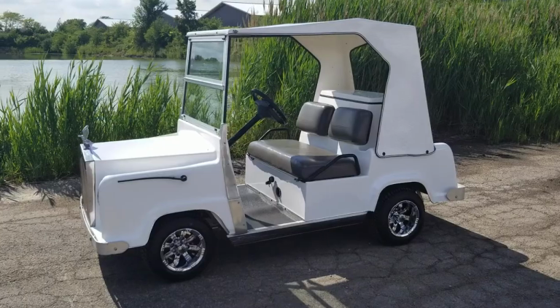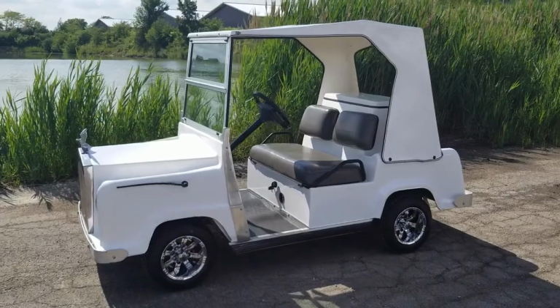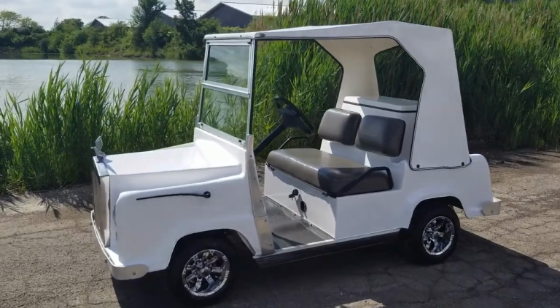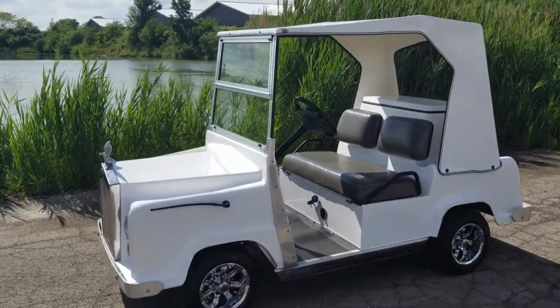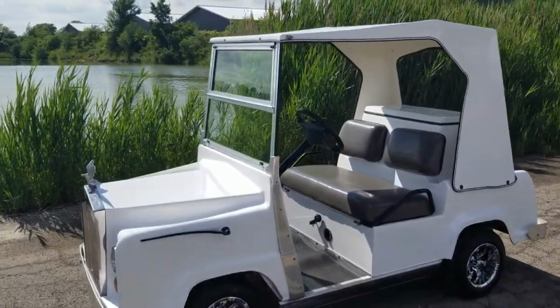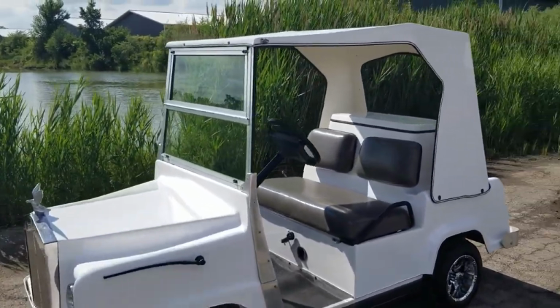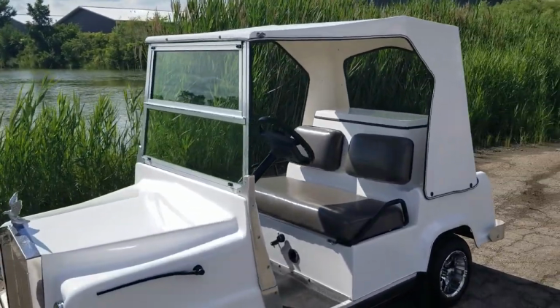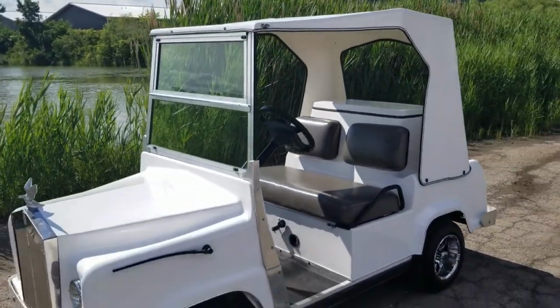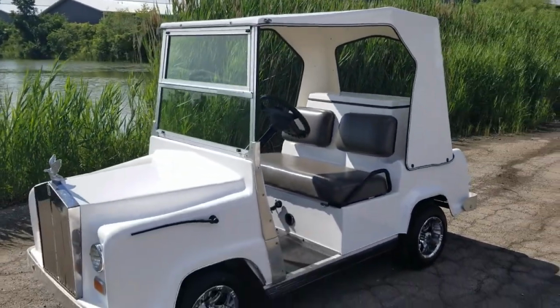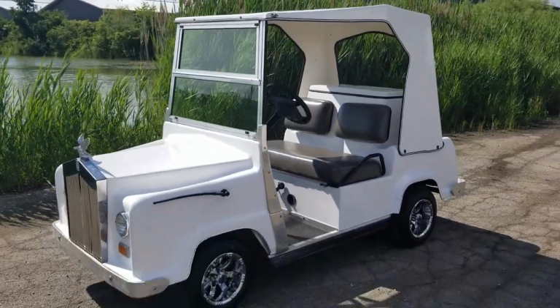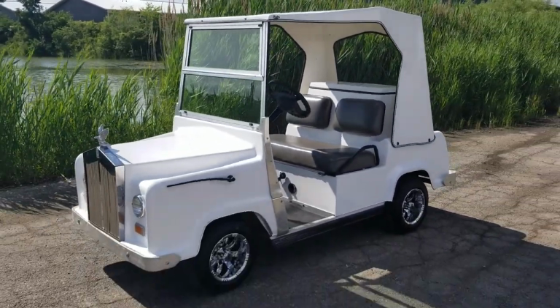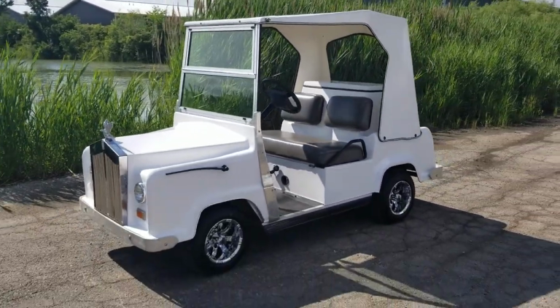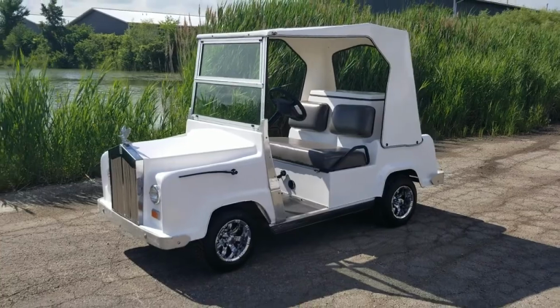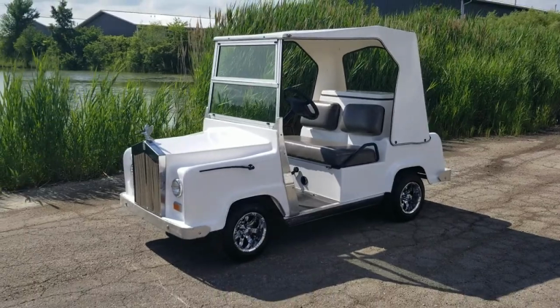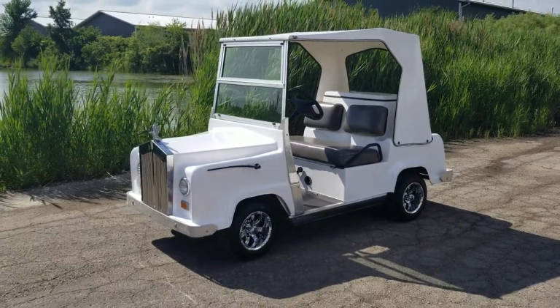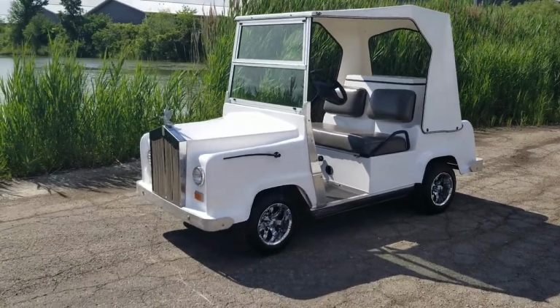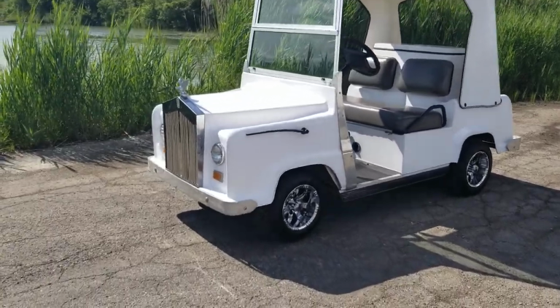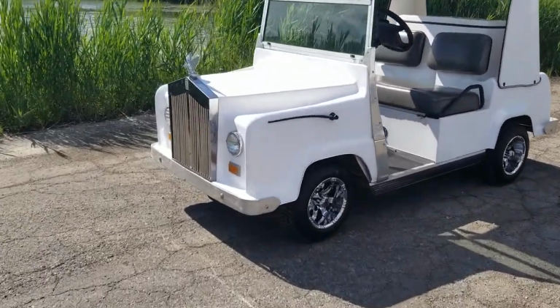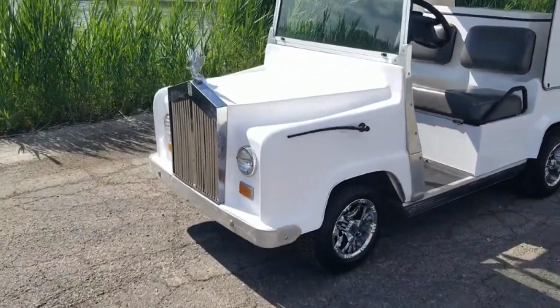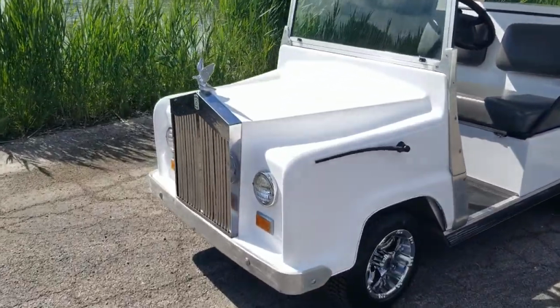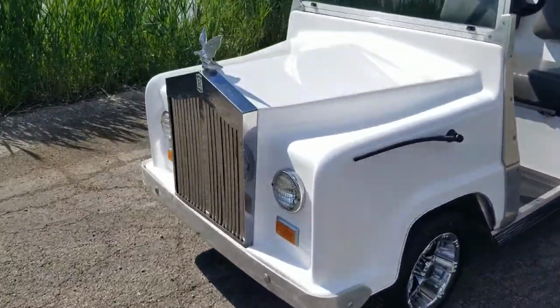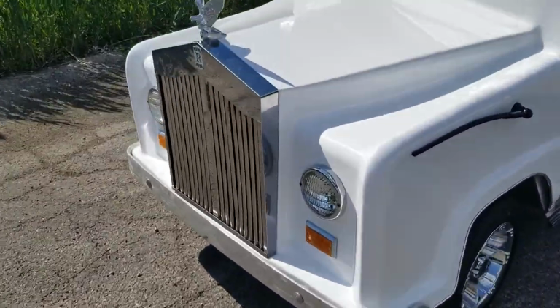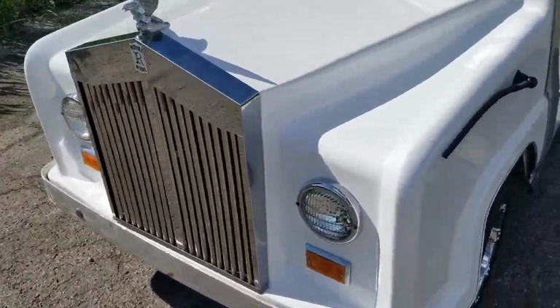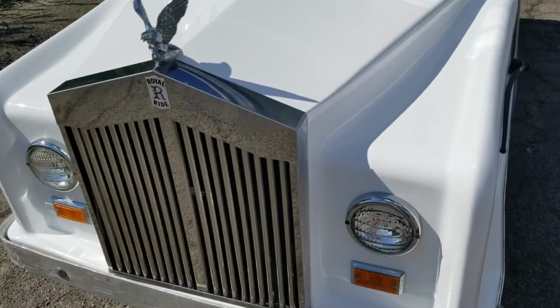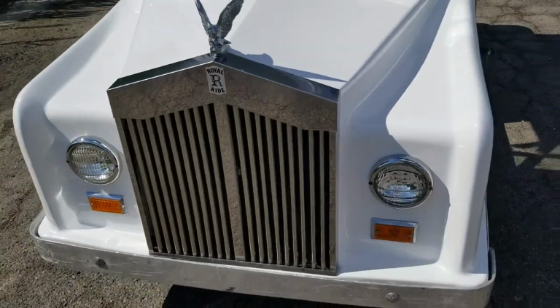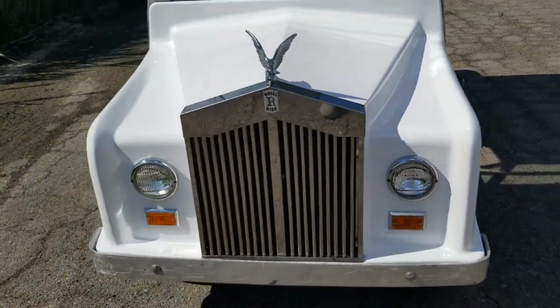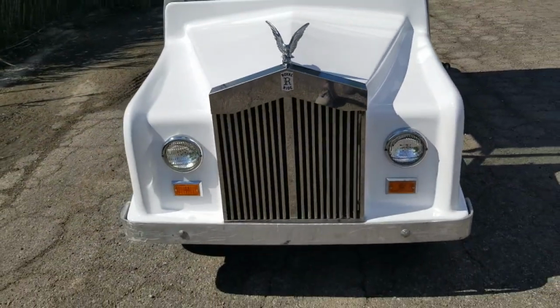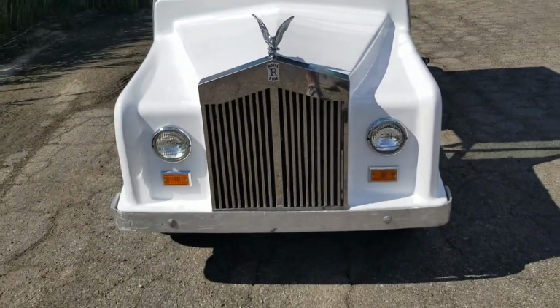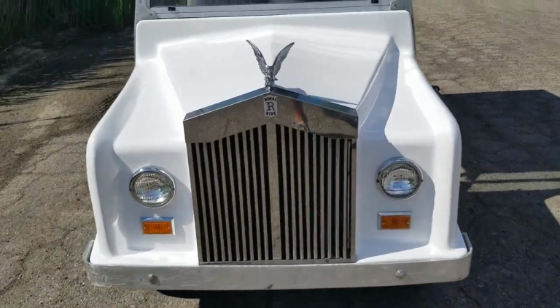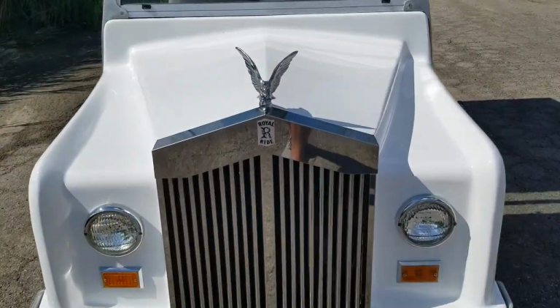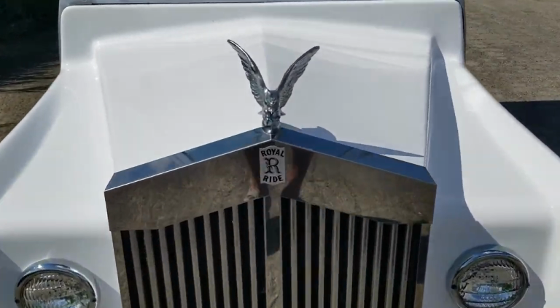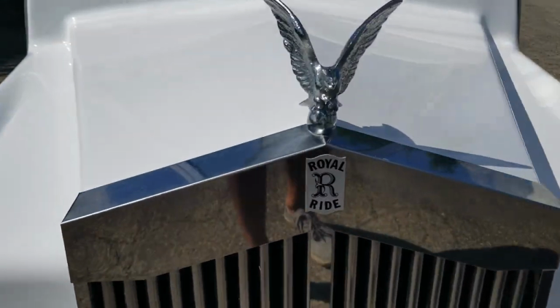Introducing the custom electric Club Car golf cart for sale from SaferWholesale.com. This is the Rolls Edition — the Royal Ride Edition. As you can see, it's extremely custom, with a custom grille.